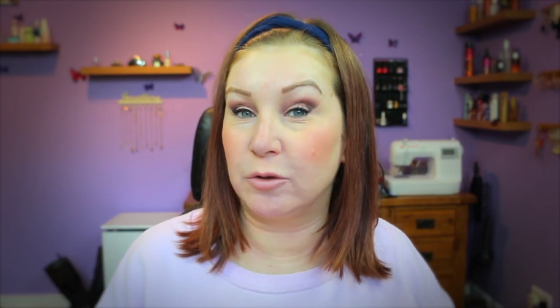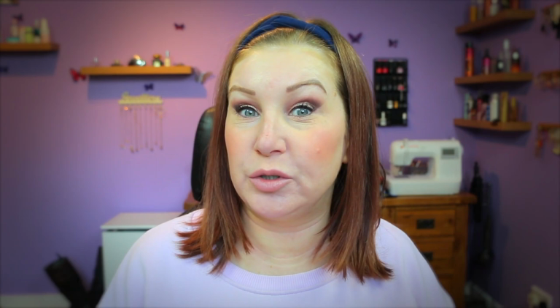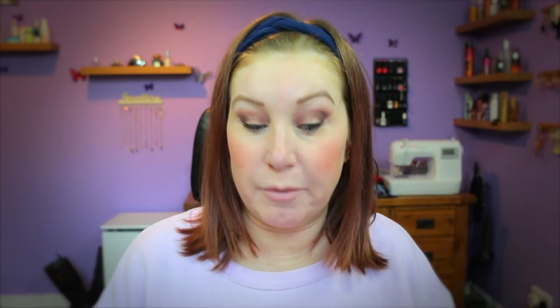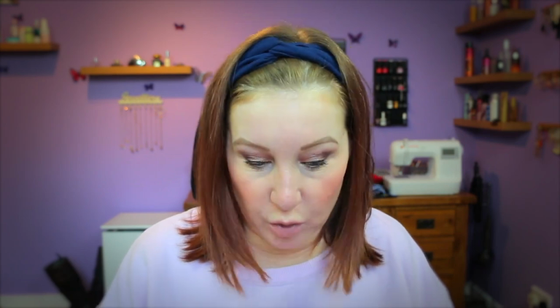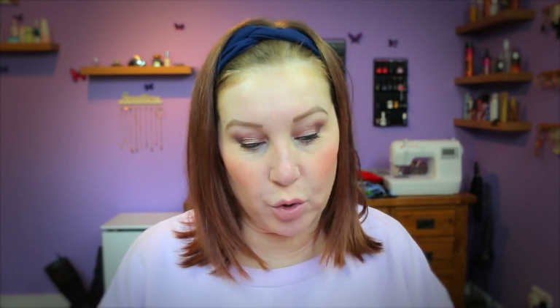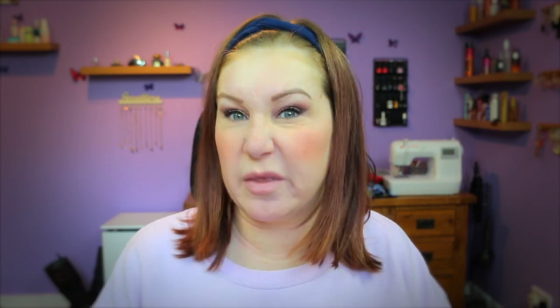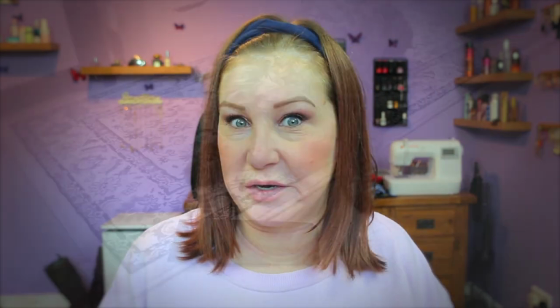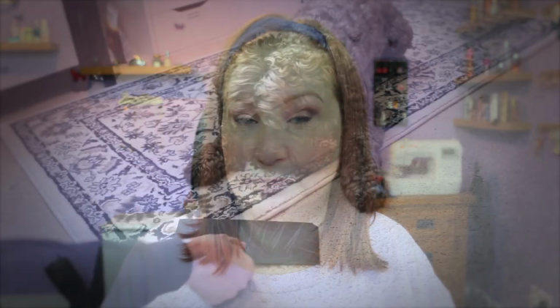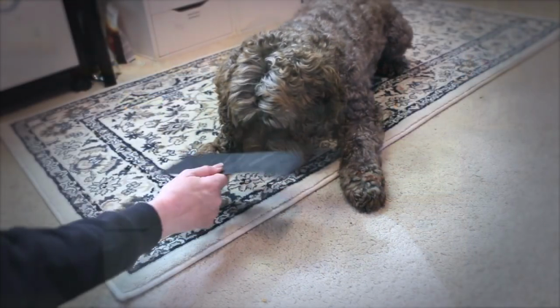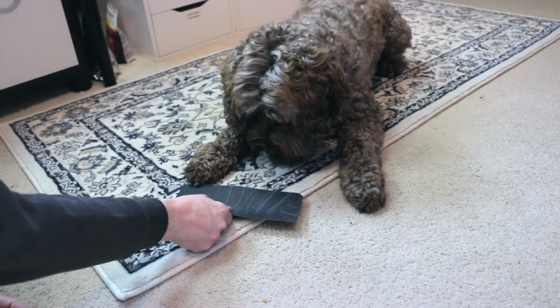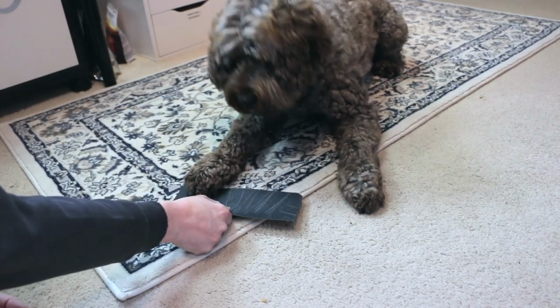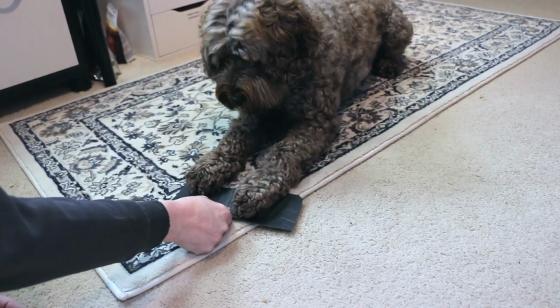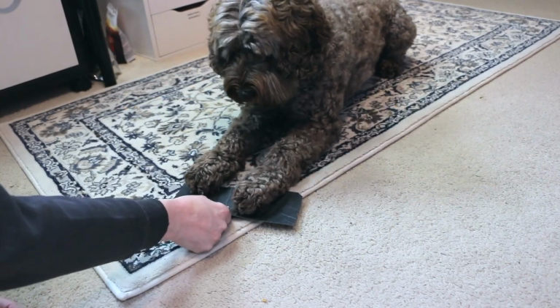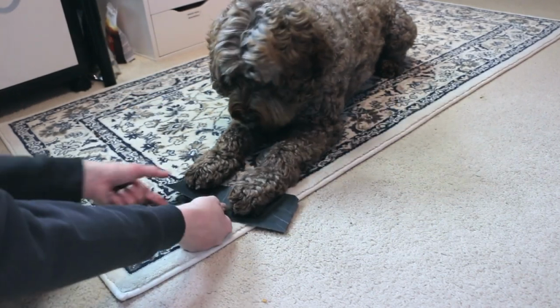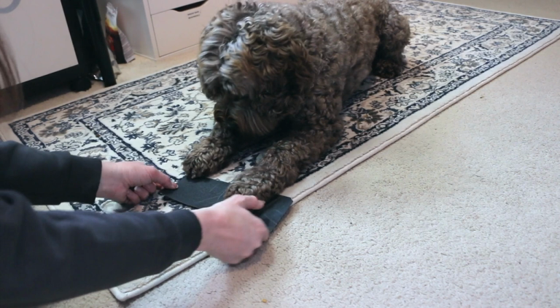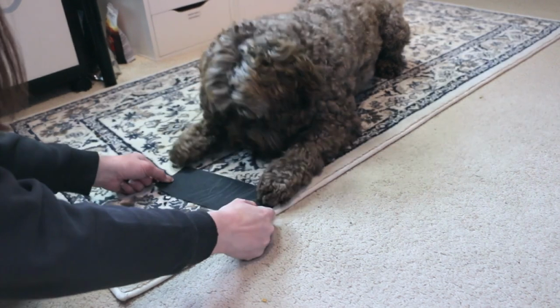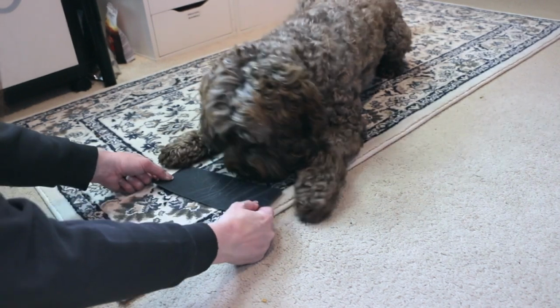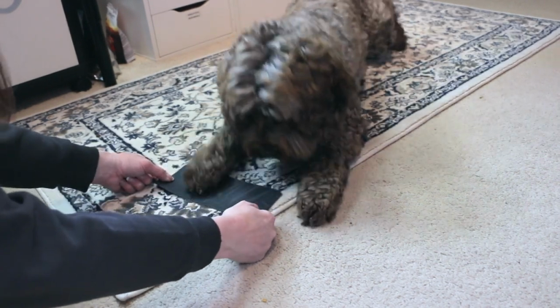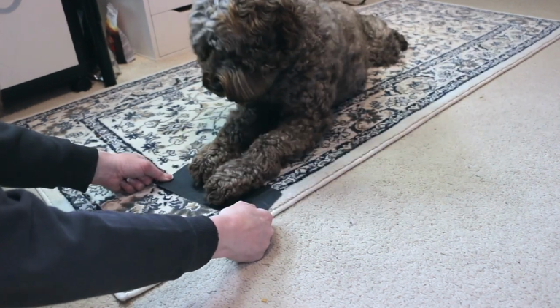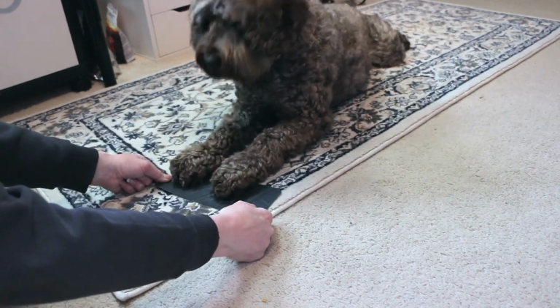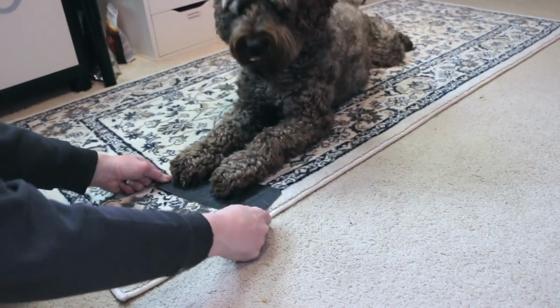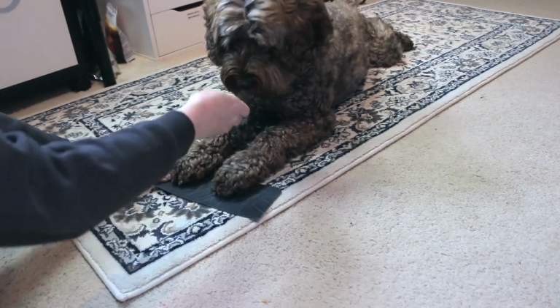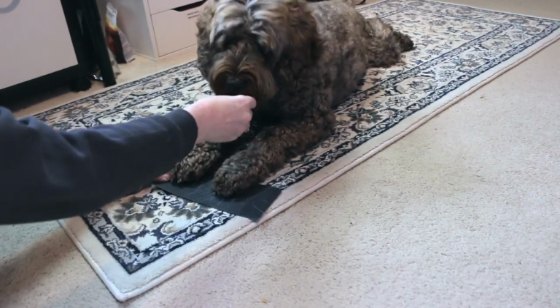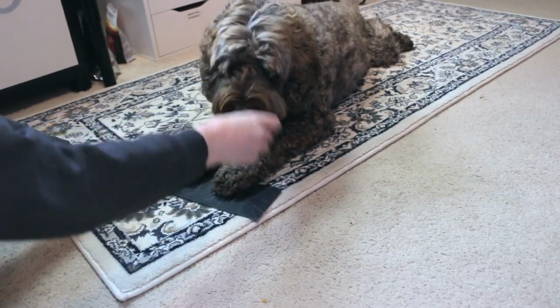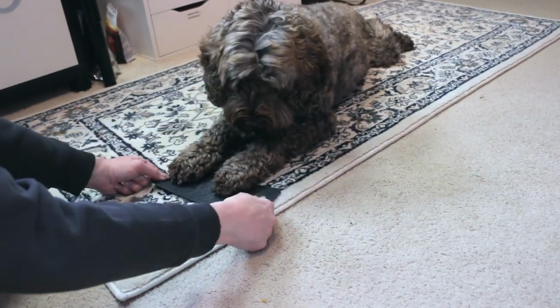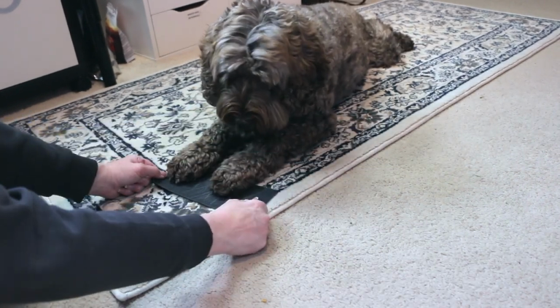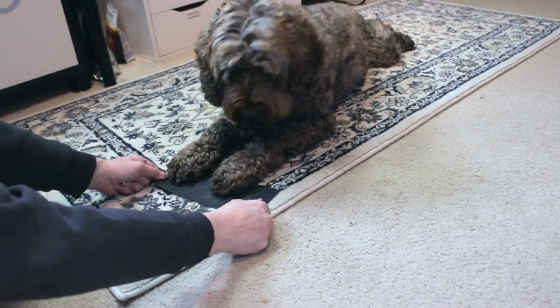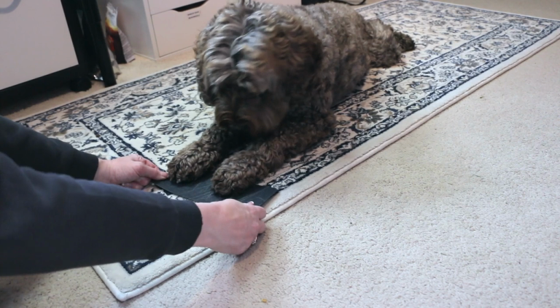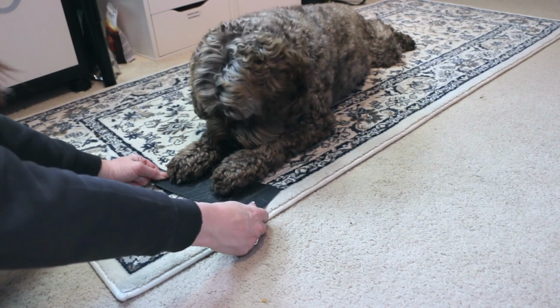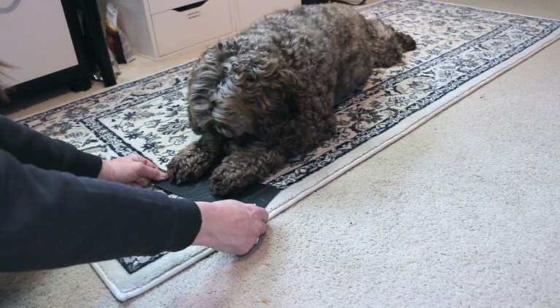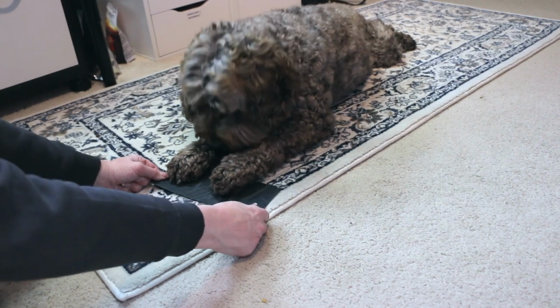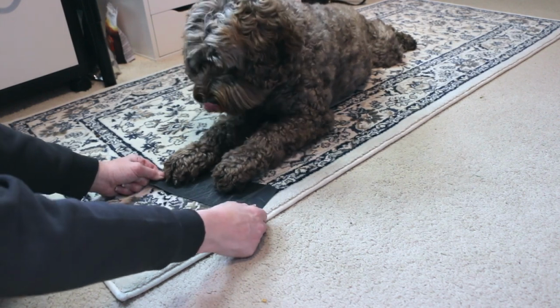I'll put the clip in now of me doing this with Watson, and then we'll come back and talk about how to do the back ones or another method. [Demo clip]: Wipe your feet — yes! Go, go, wipe your feet — yes! And again, wipe your feet!